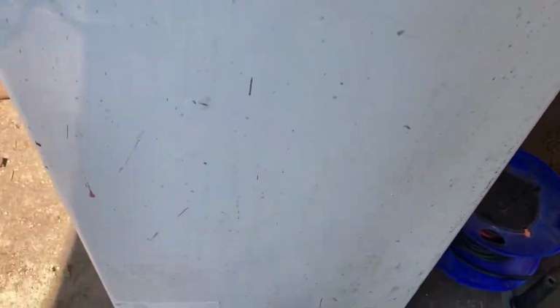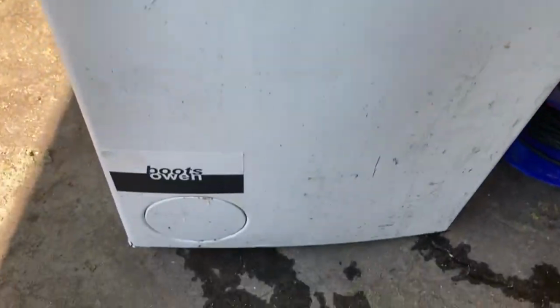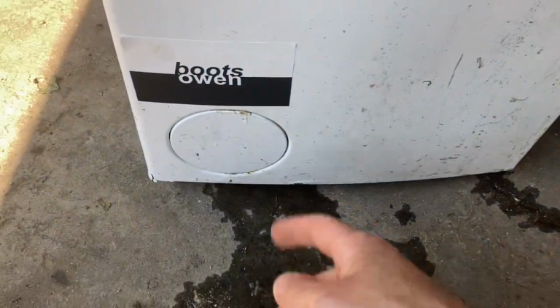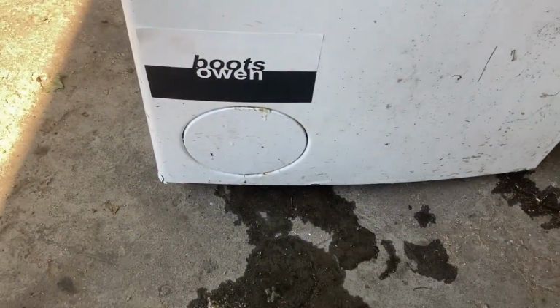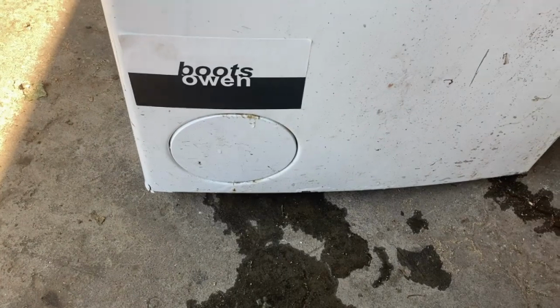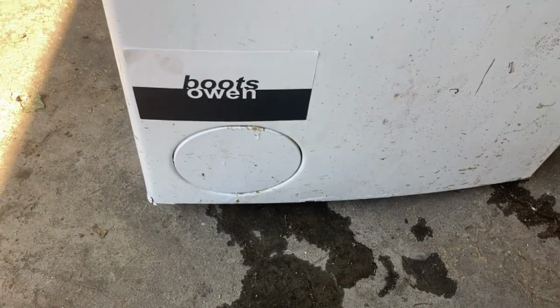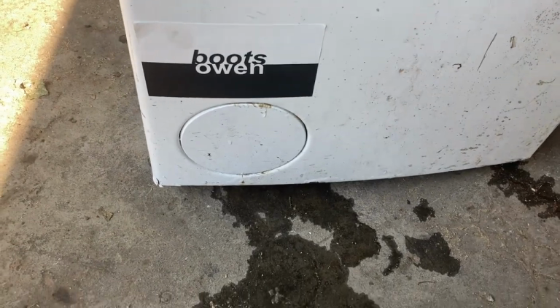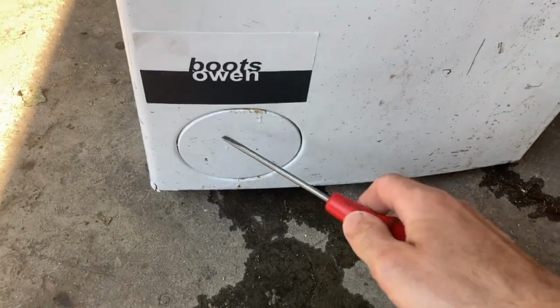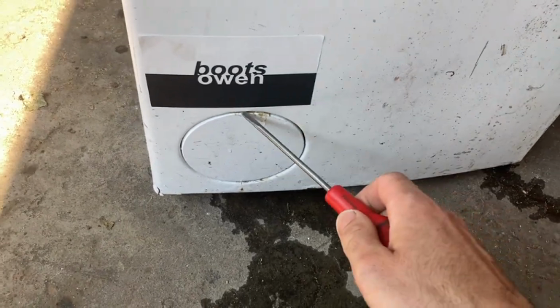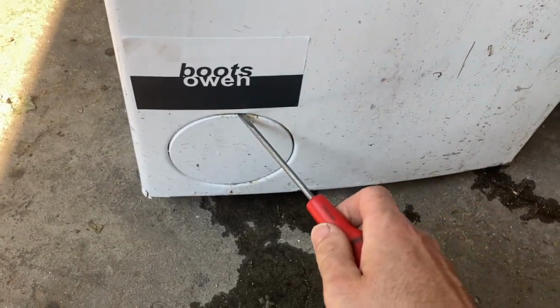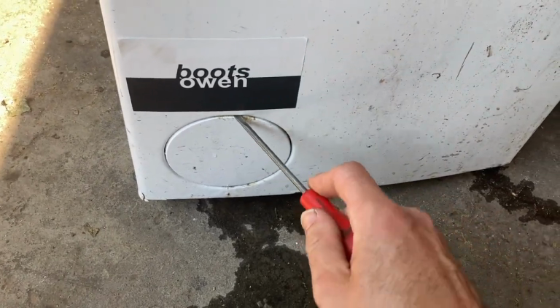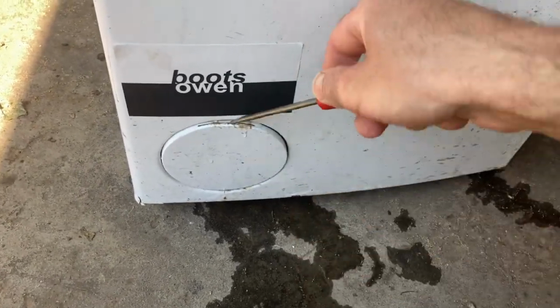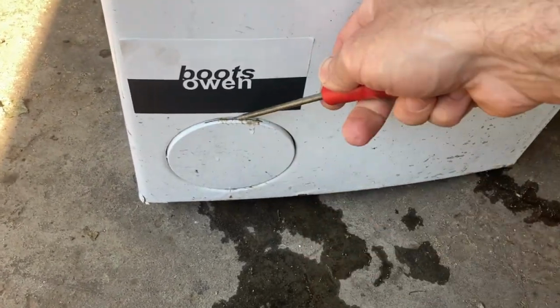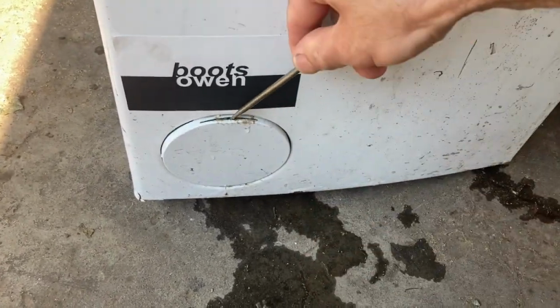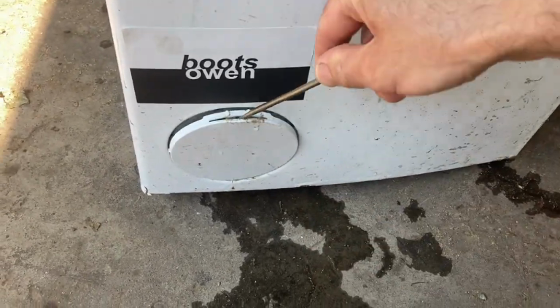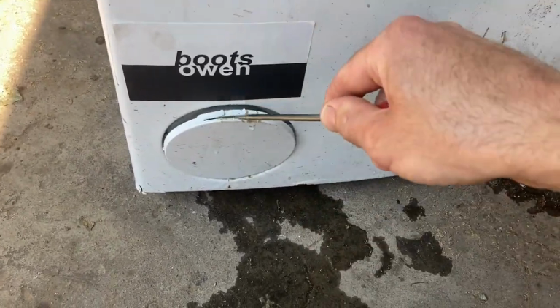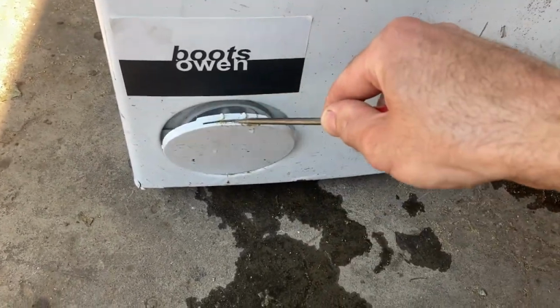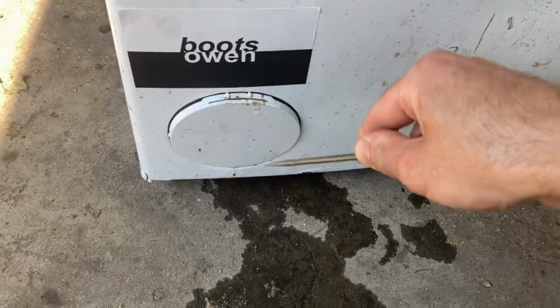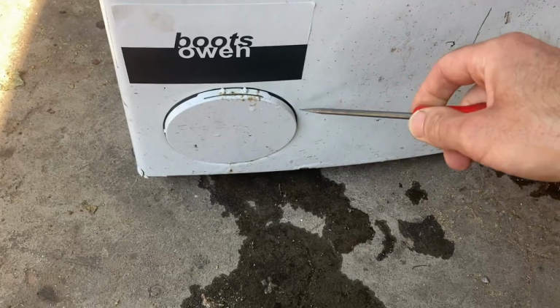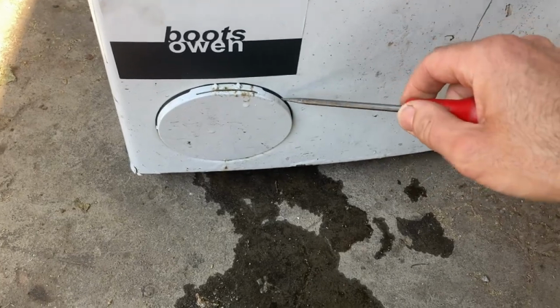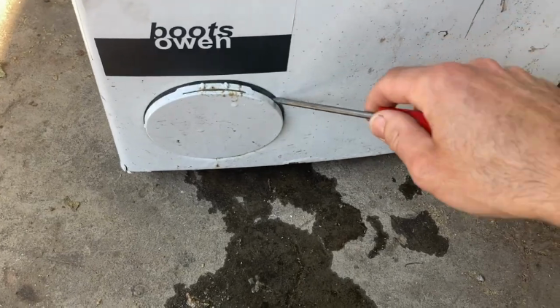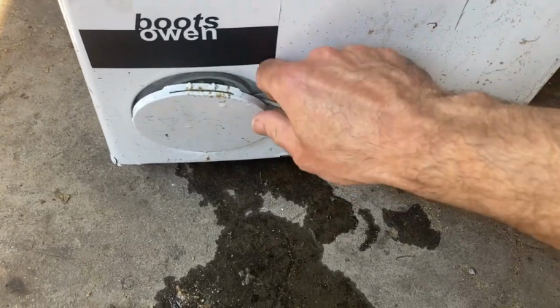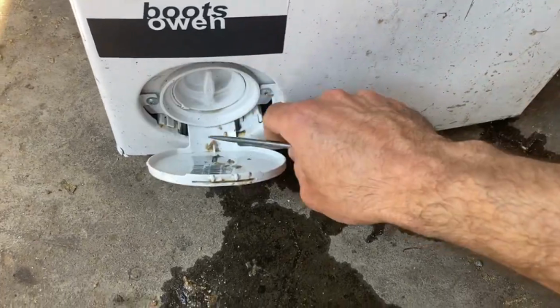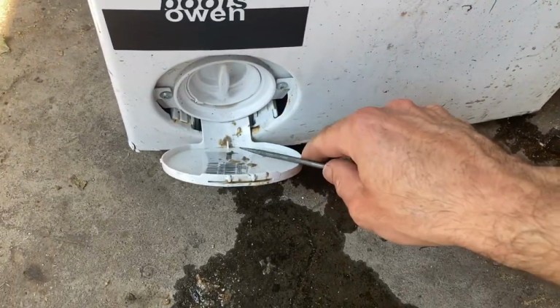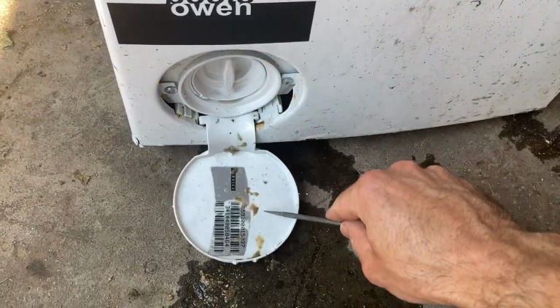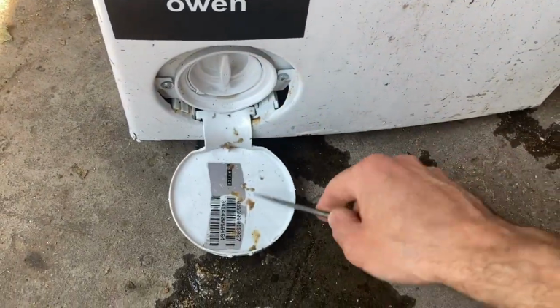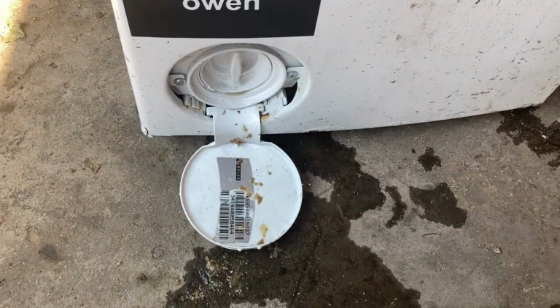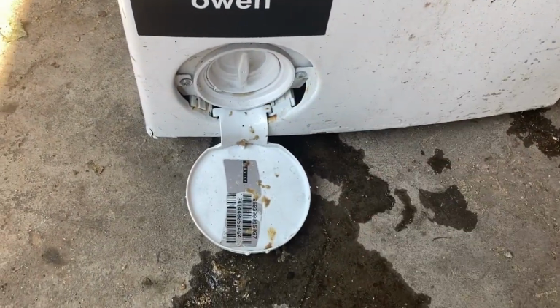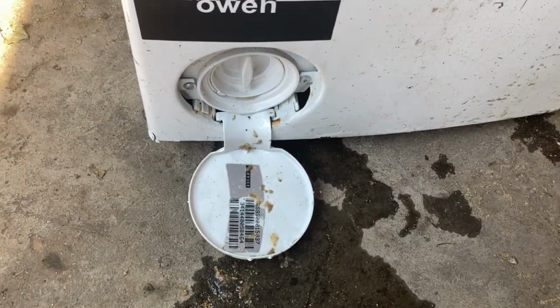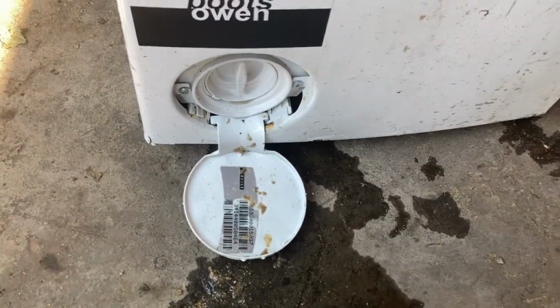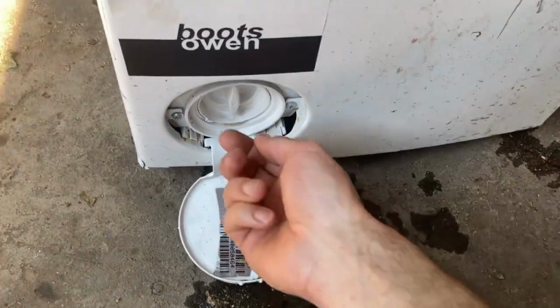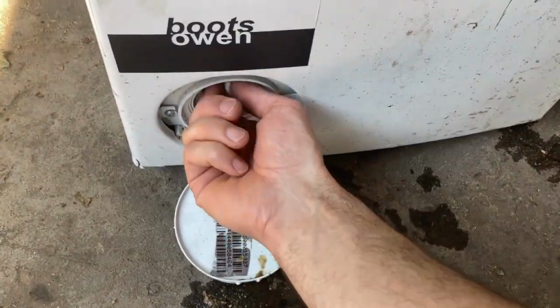But down on the bottom, on the front, there's a little door. If you stick a screwdriver in here and pop that down — maybe a butter knife — then kind of wiggle it out, it pulls out. And here is the filter.